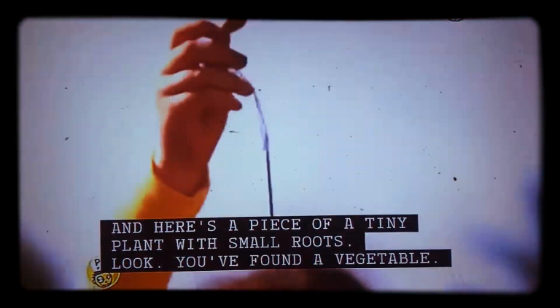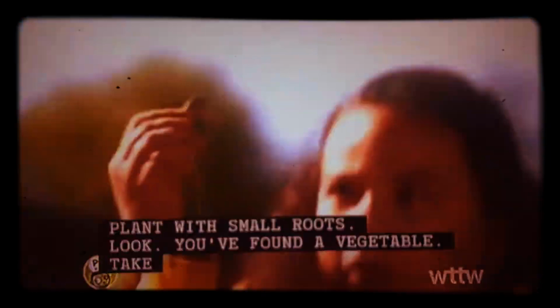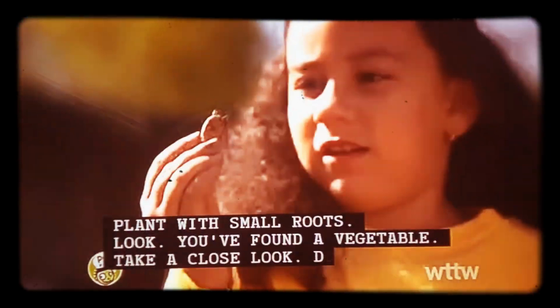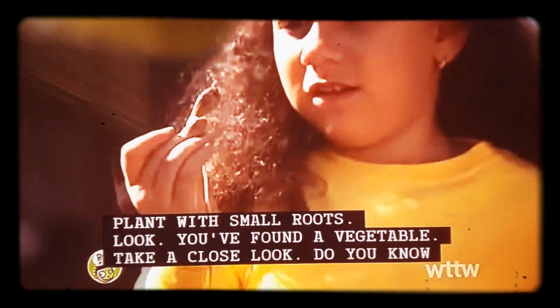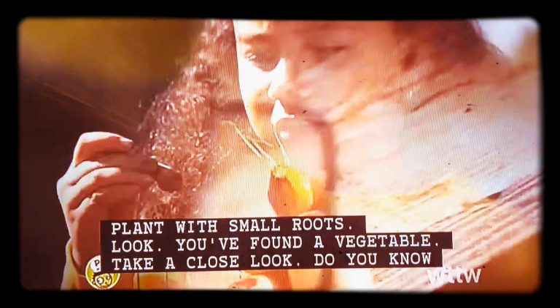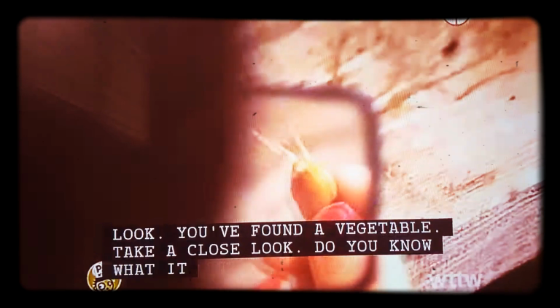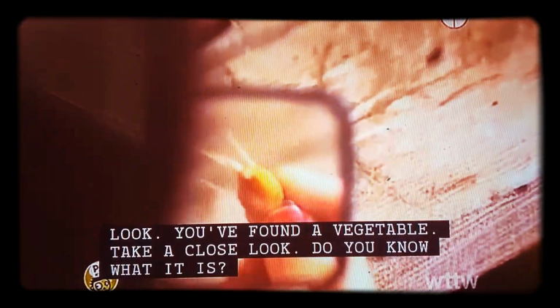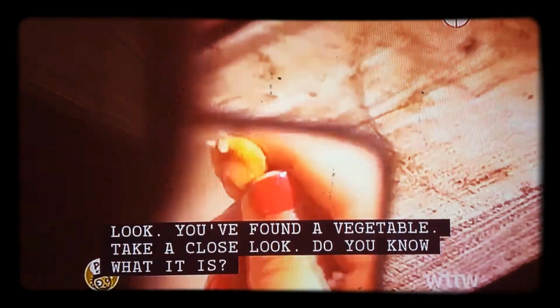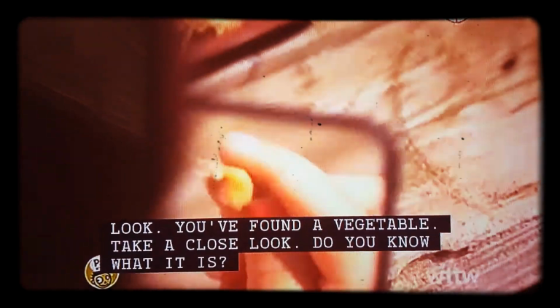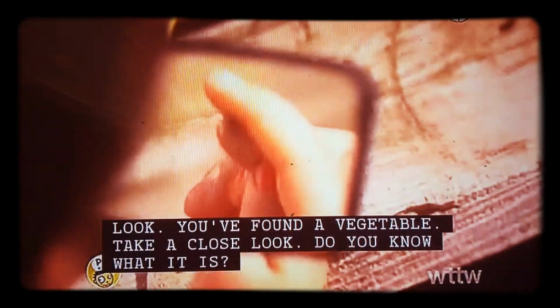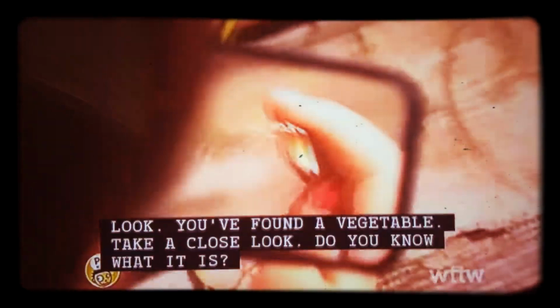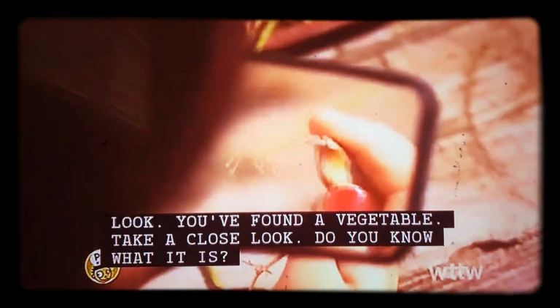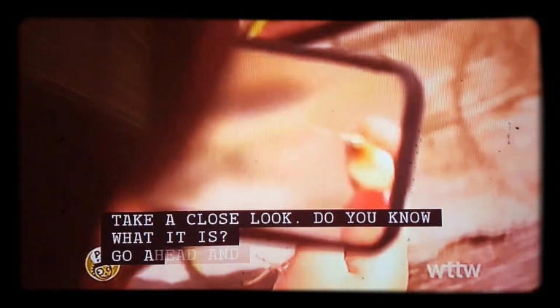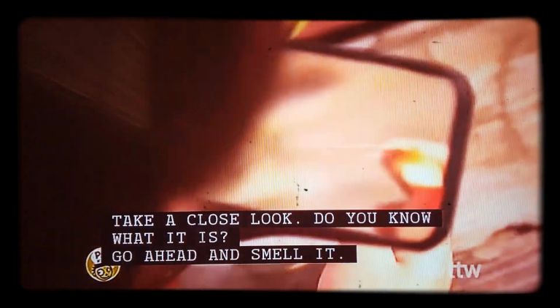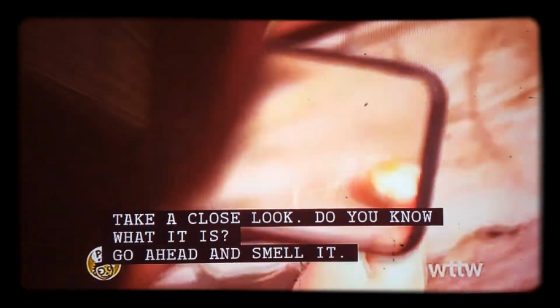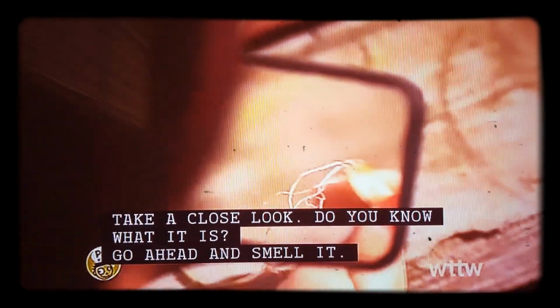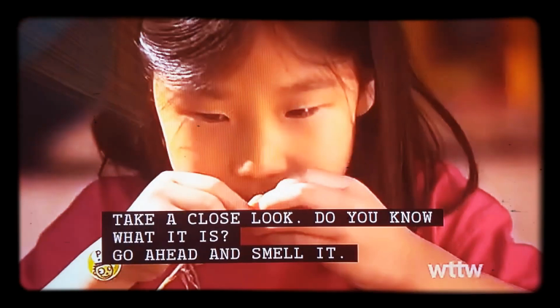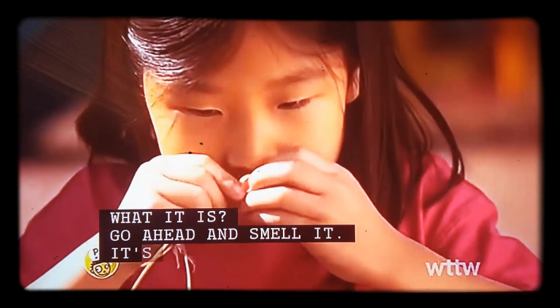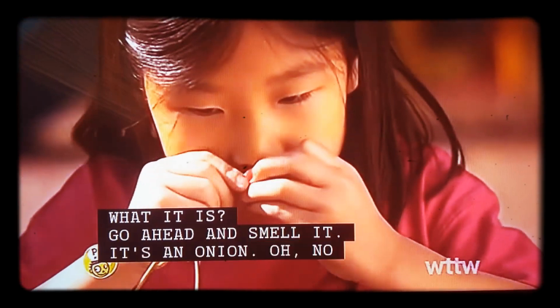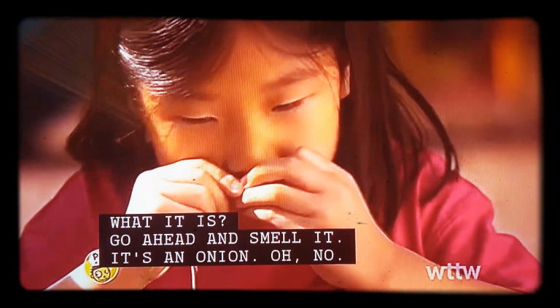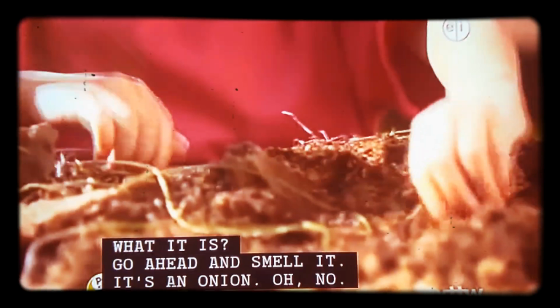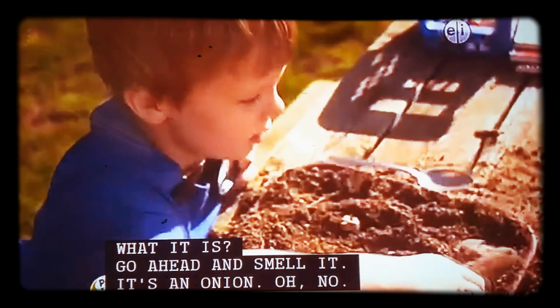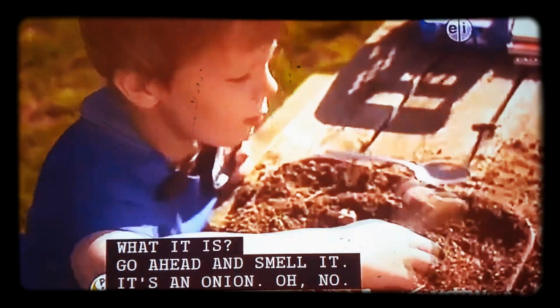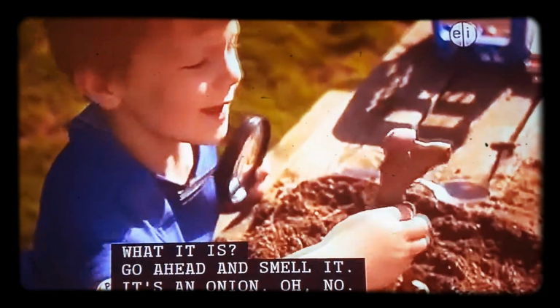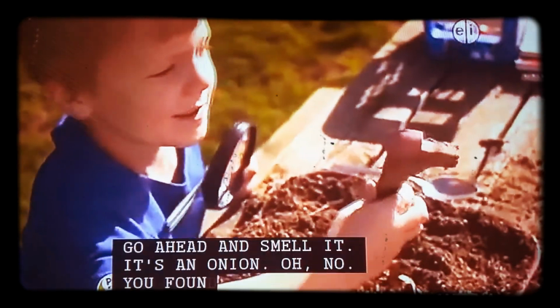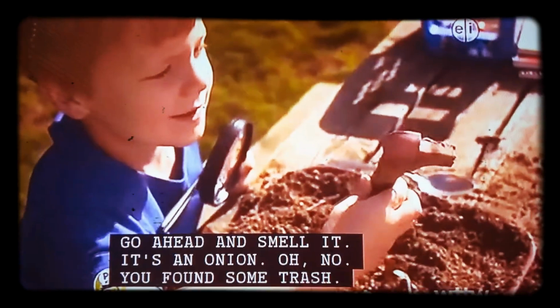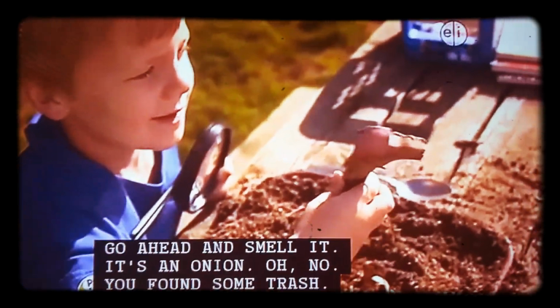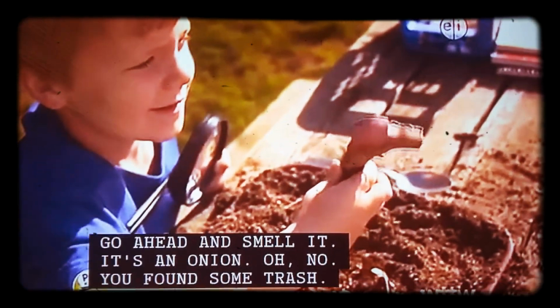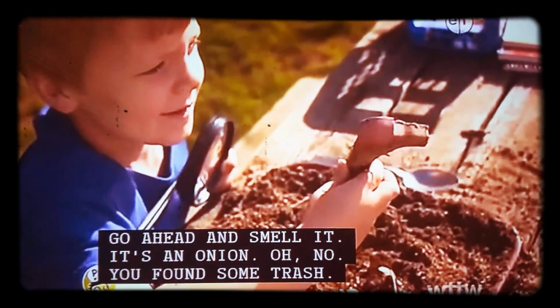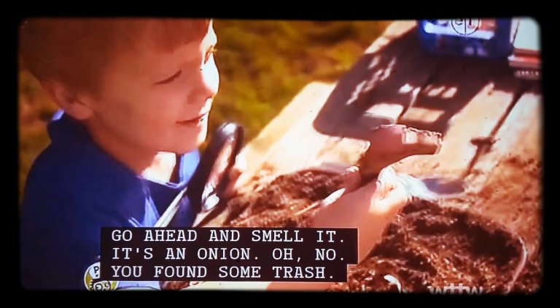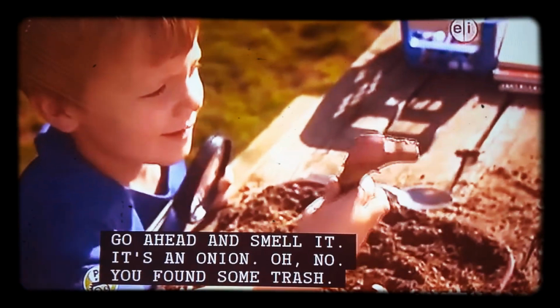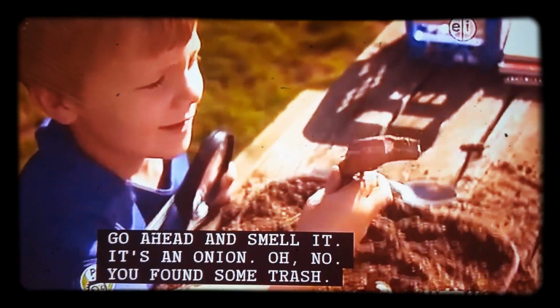Take a close look. Do you know what it is? Go ahead and smell it. You found some trash.